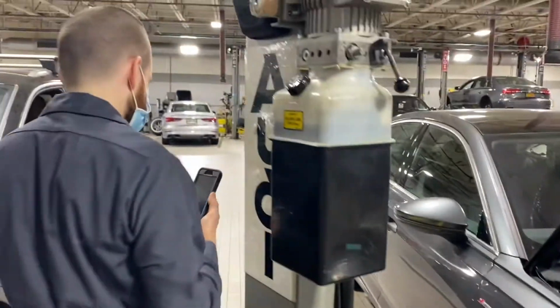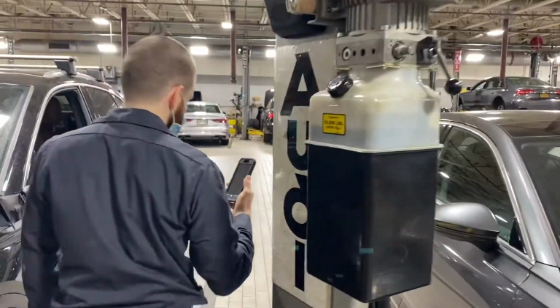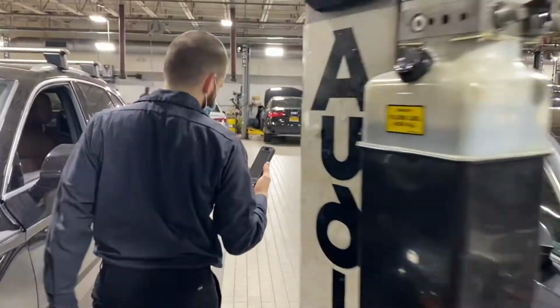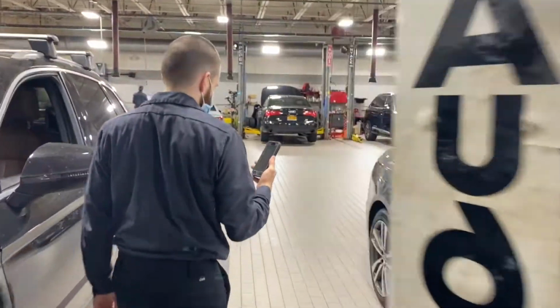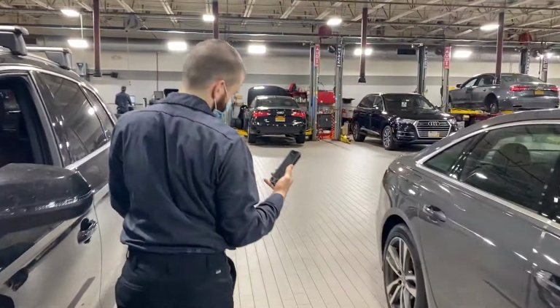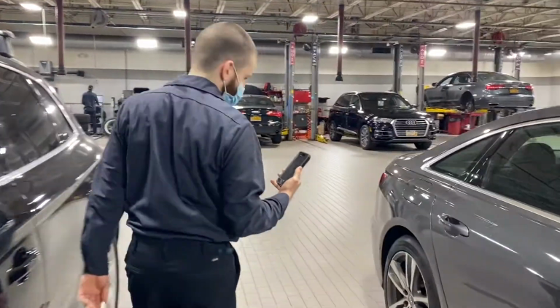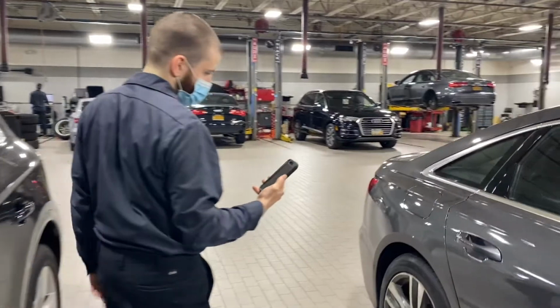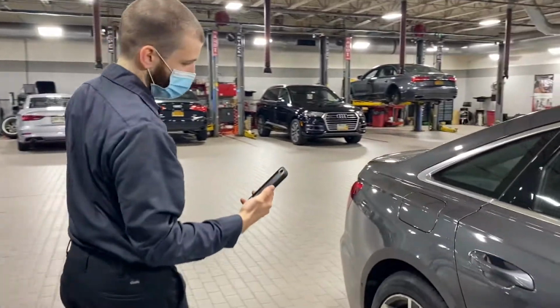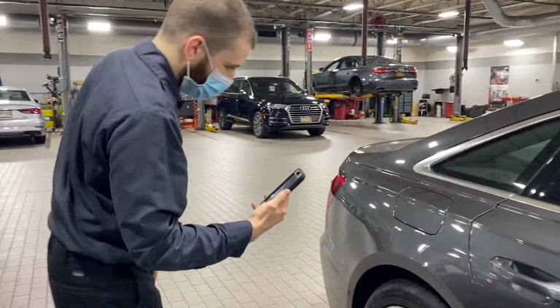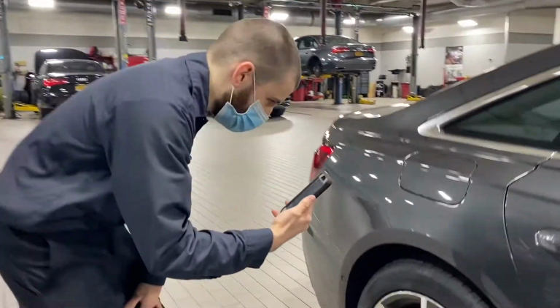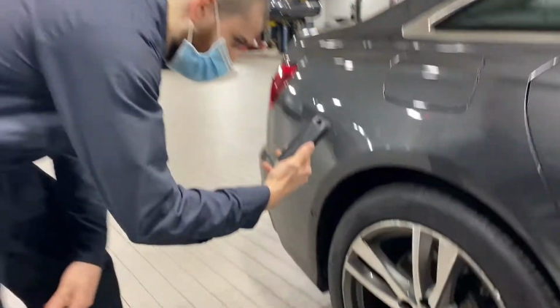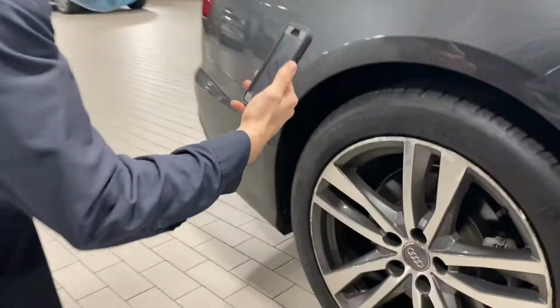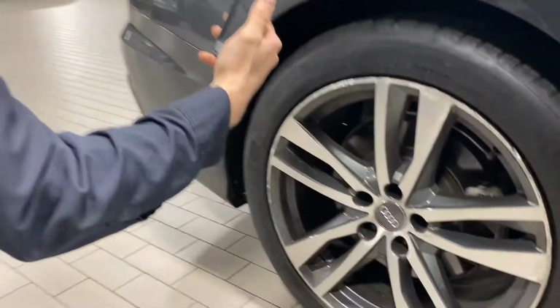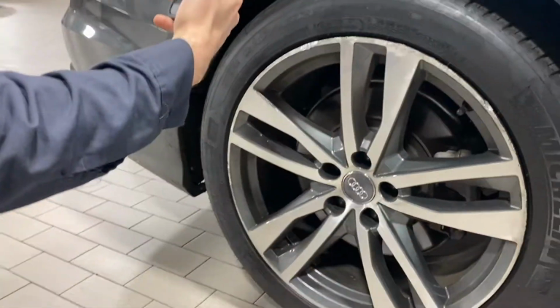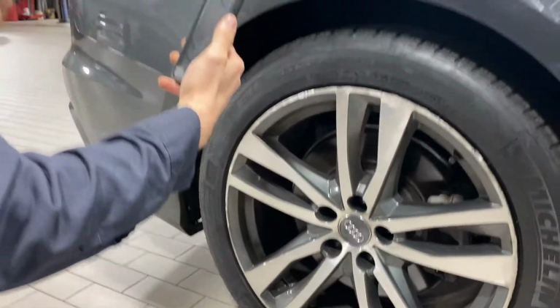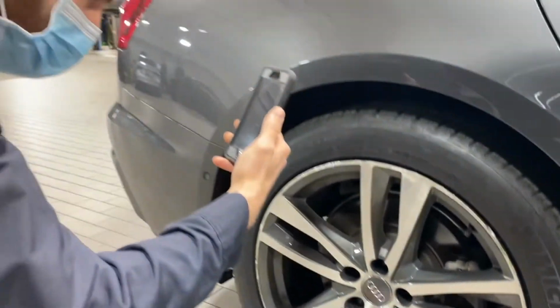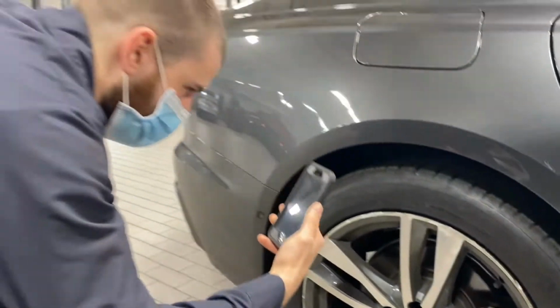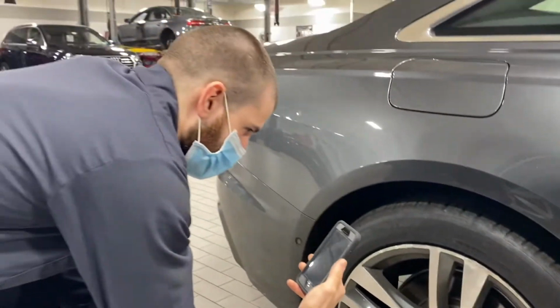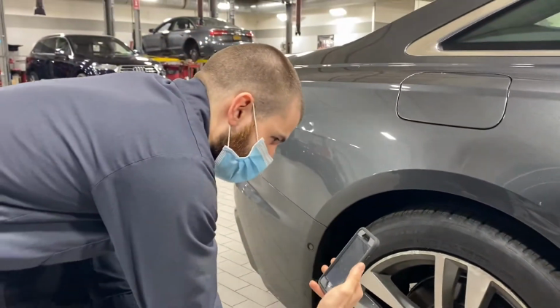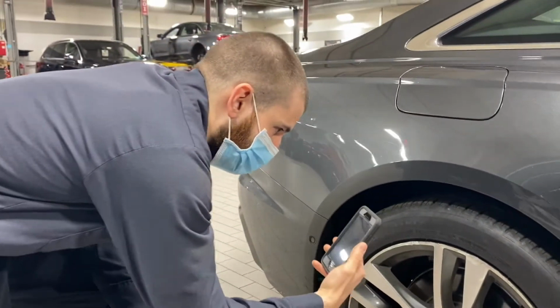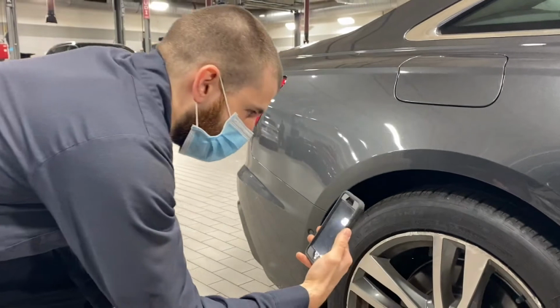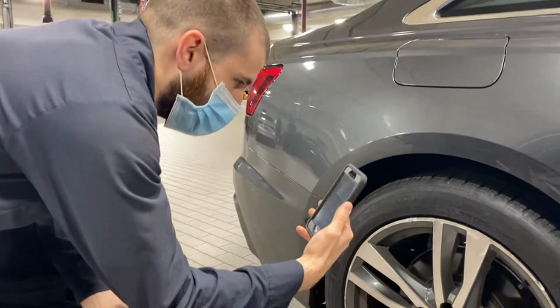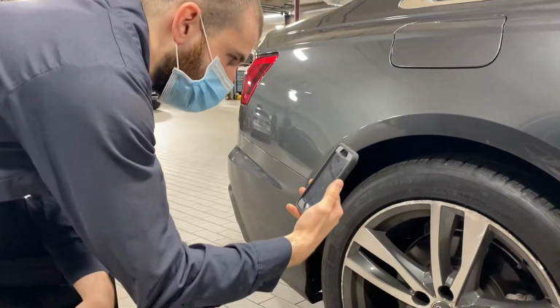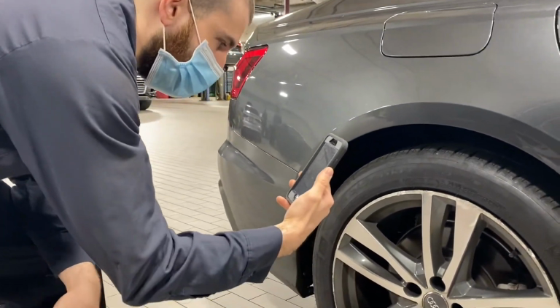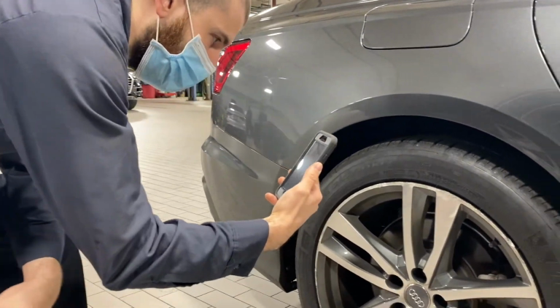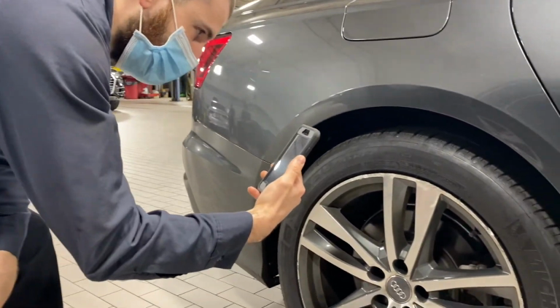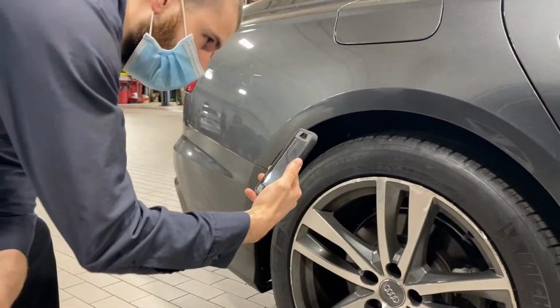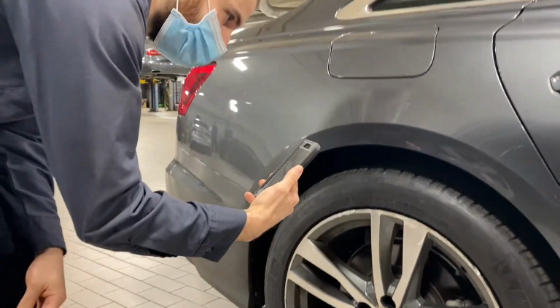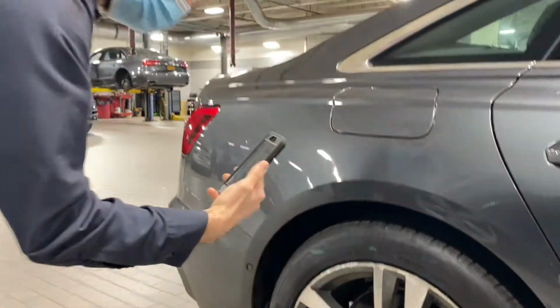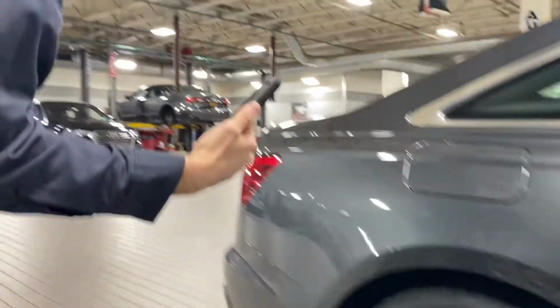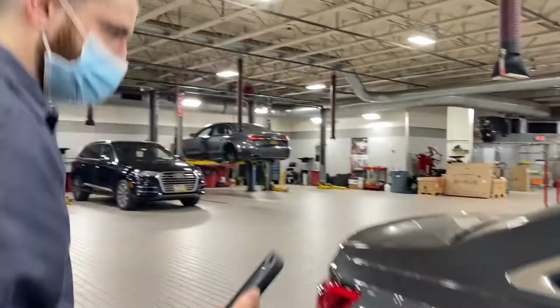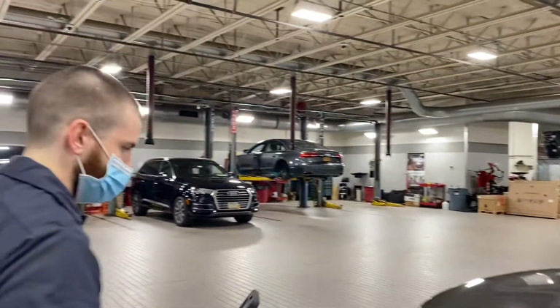Going to the rear, we checked over your rear tires. Rear tires are also at 9/32nd tread, which is perfect. Checked over your rear brake pads. Rear brake pads are at 9 millimeters, which is also in the green and perfect.